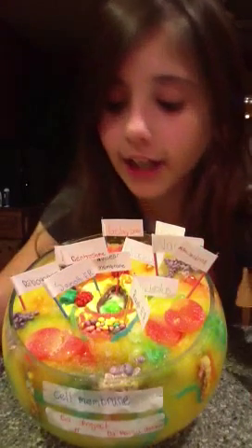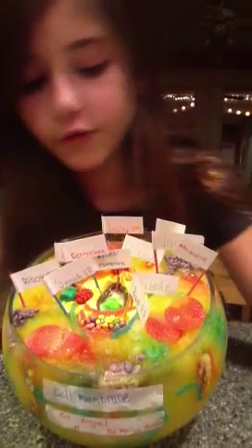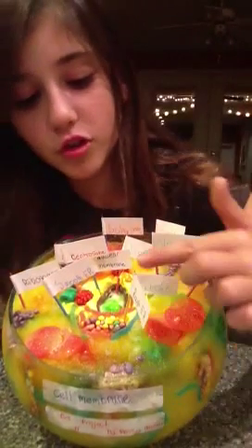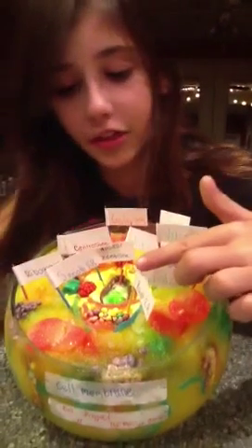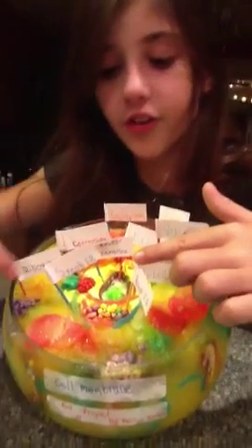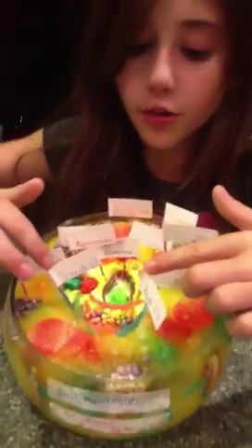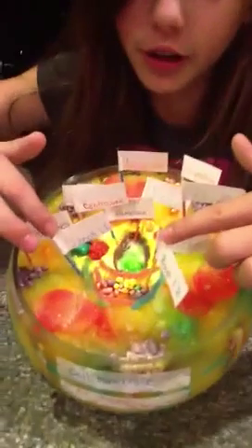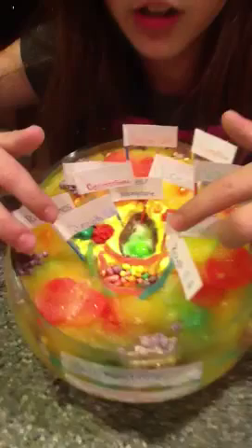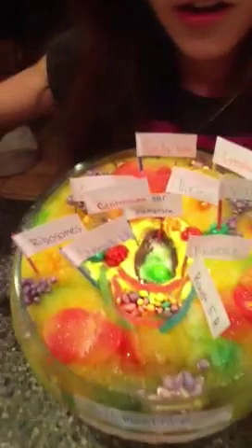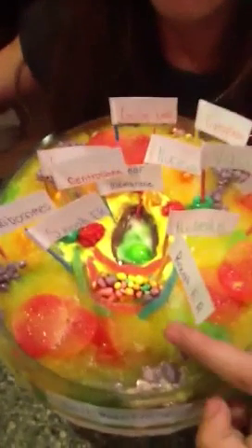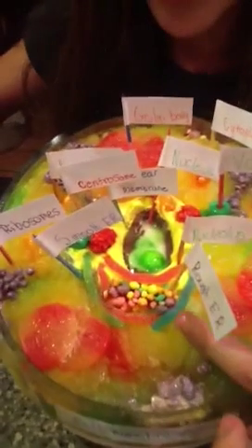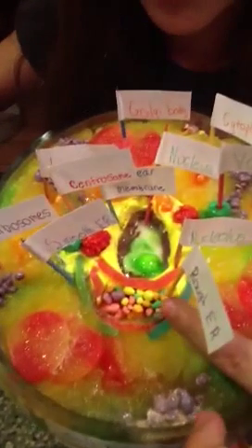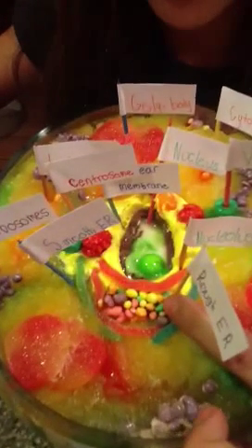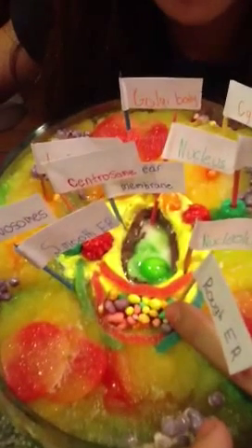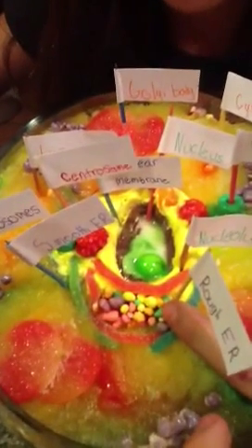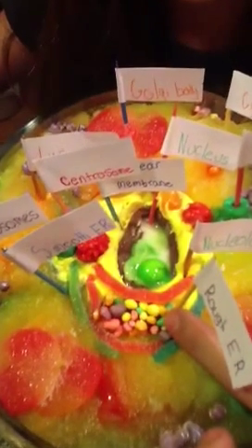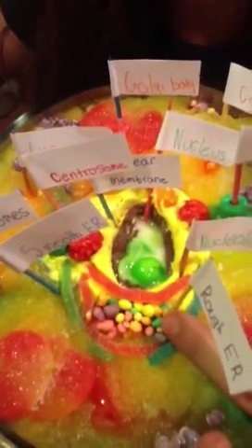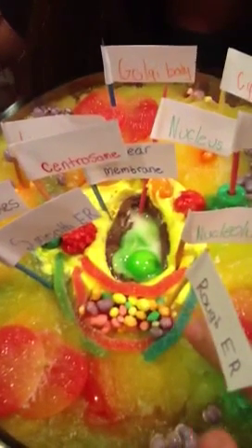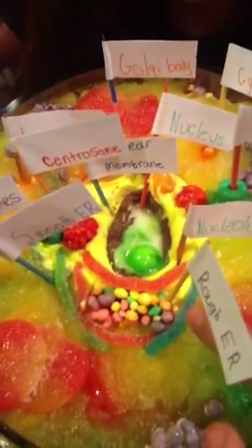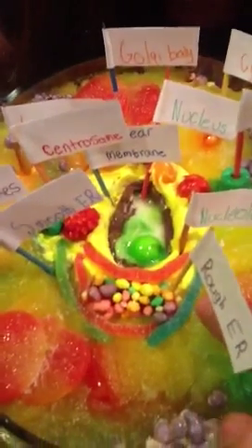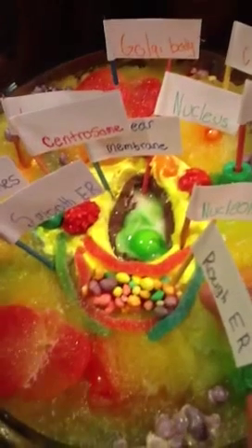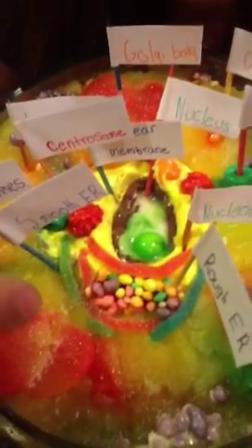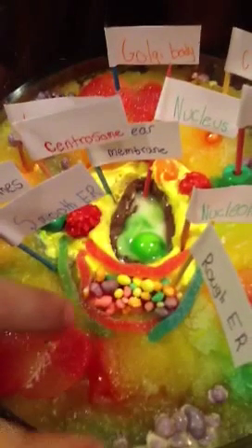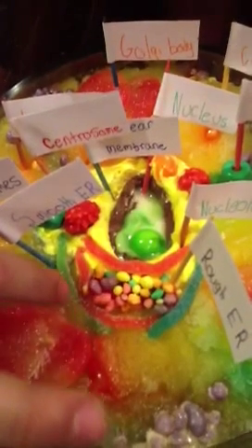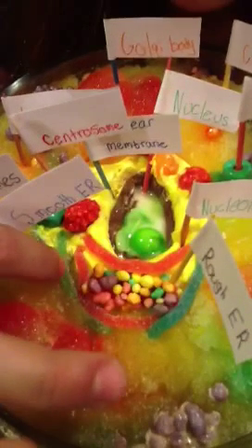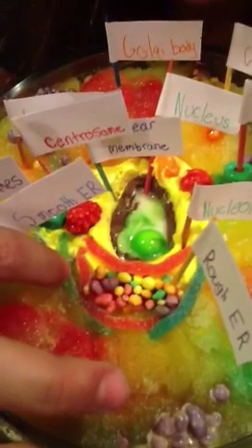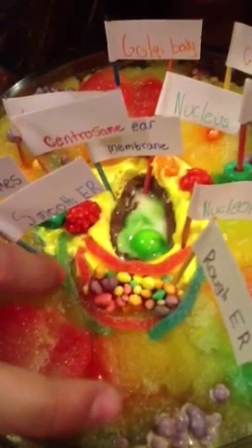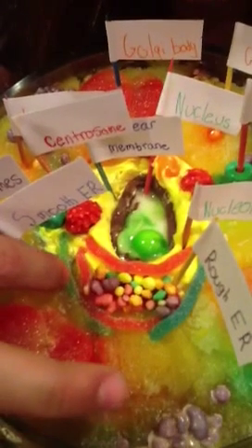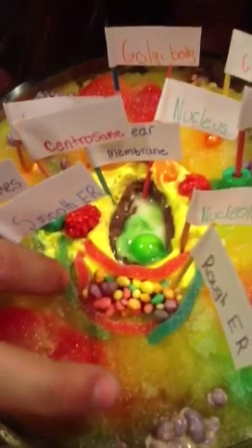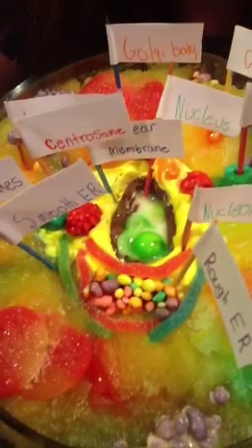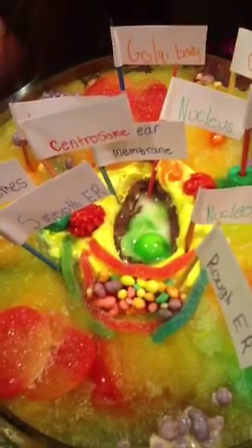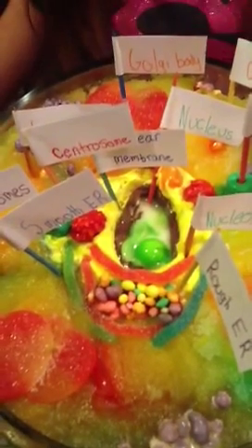Okay, first we got the rough ER and the smooth ER. The rough ER is these nerd ropes. And the smooth ER are these sour spaghetti.